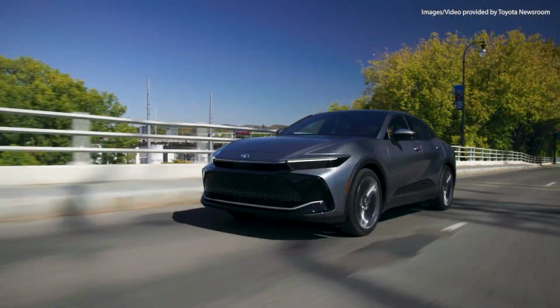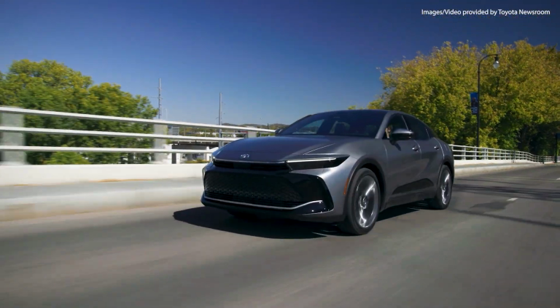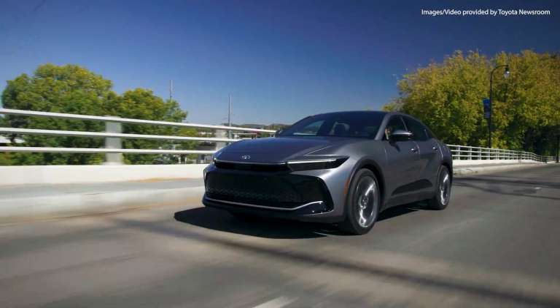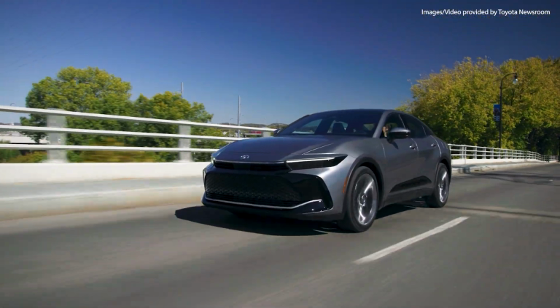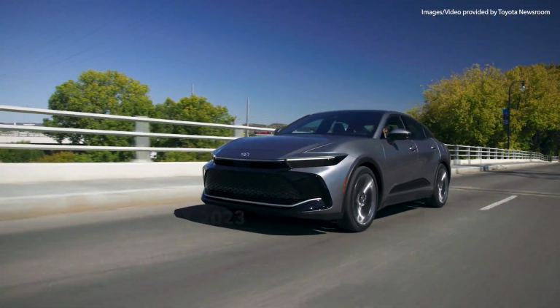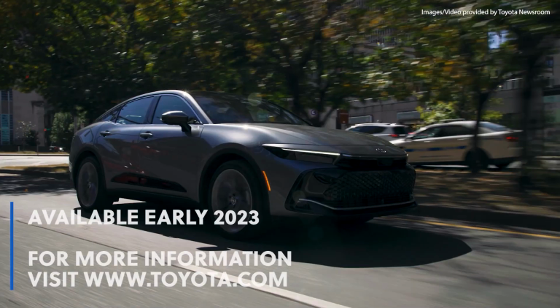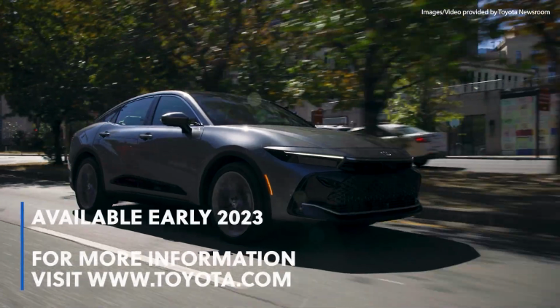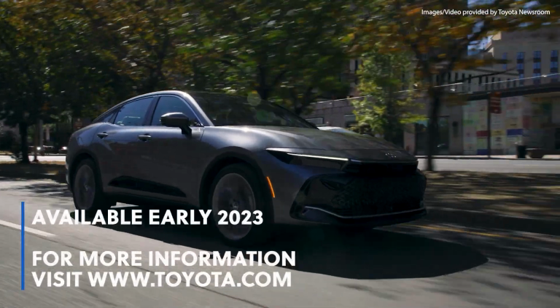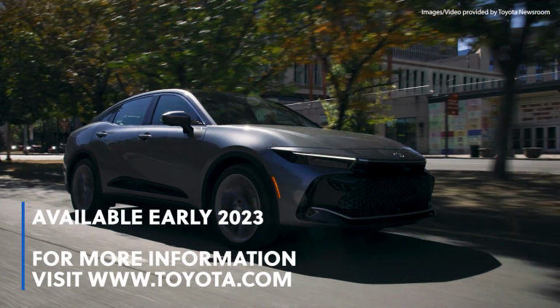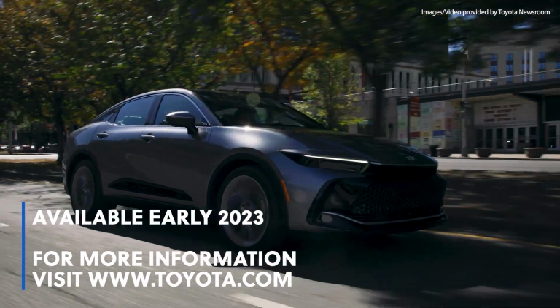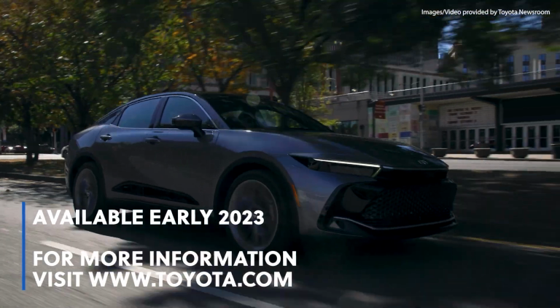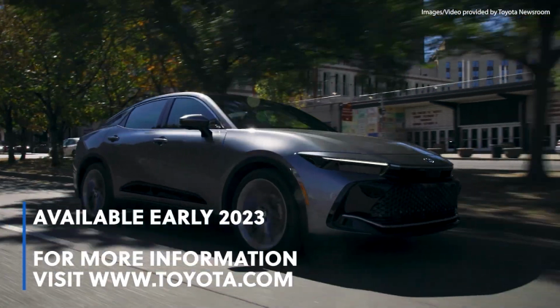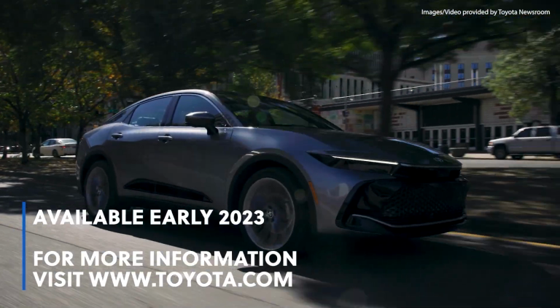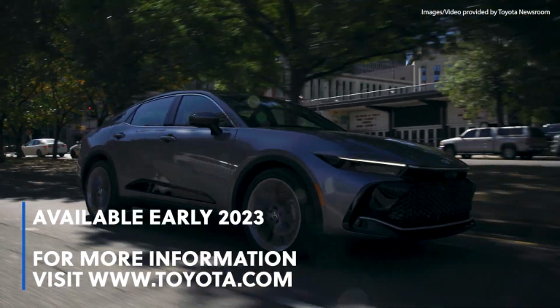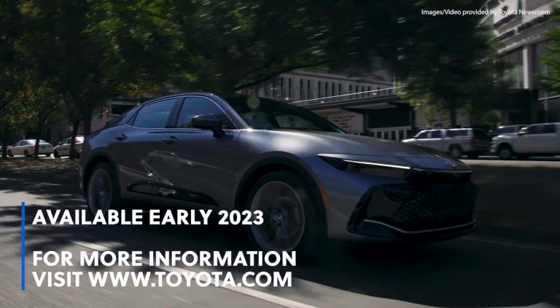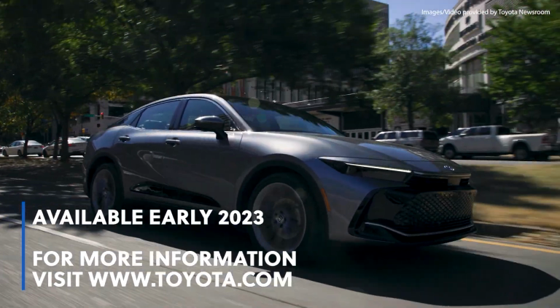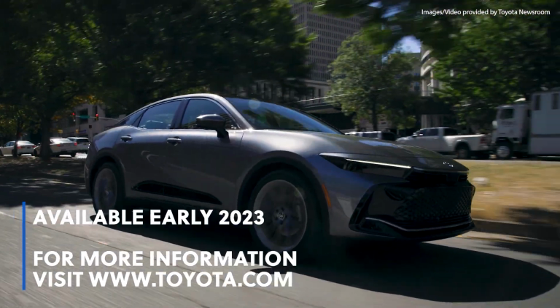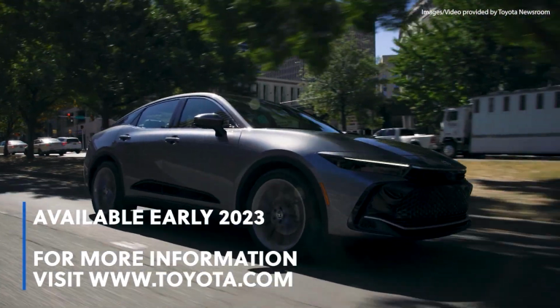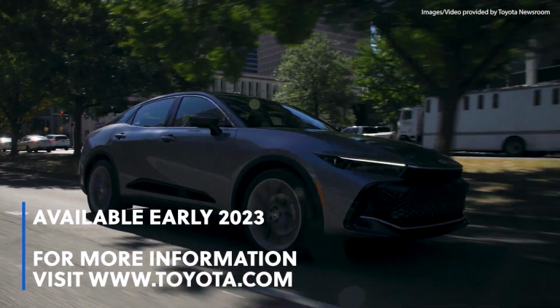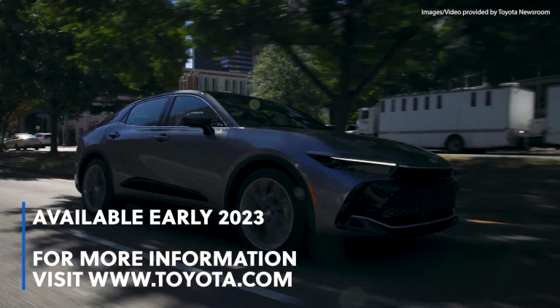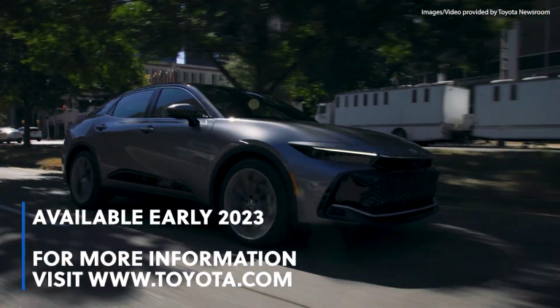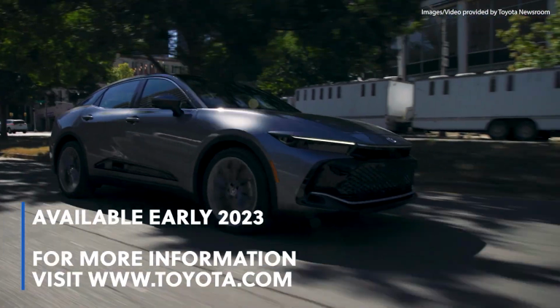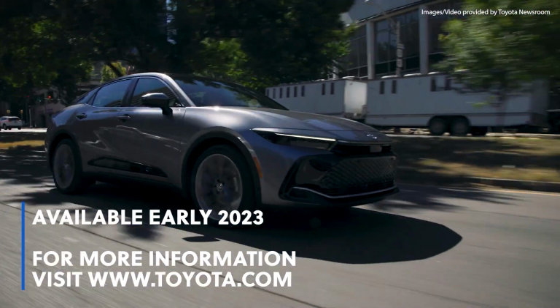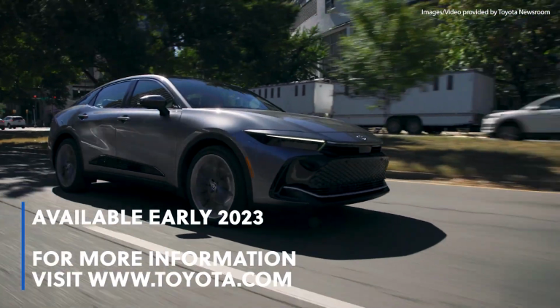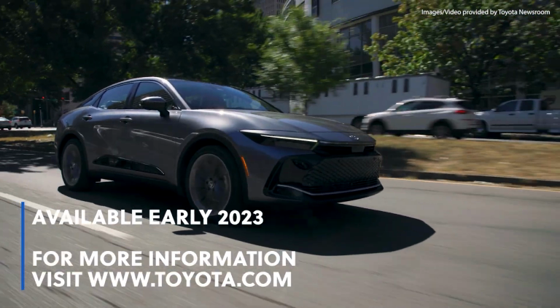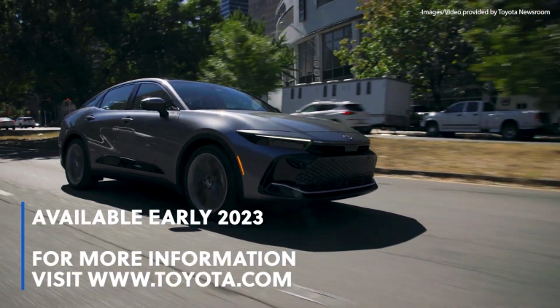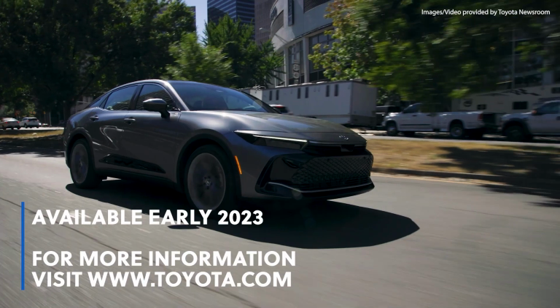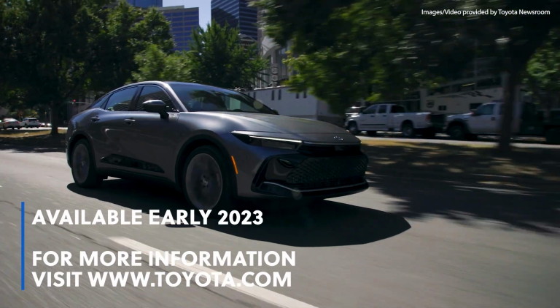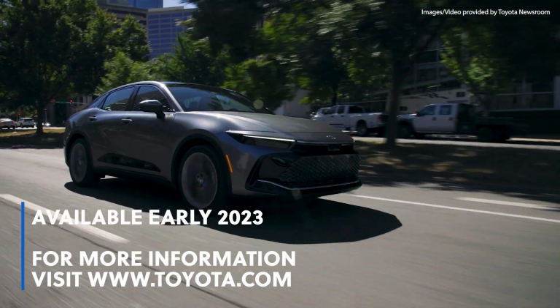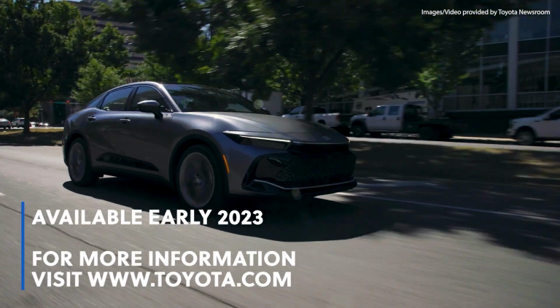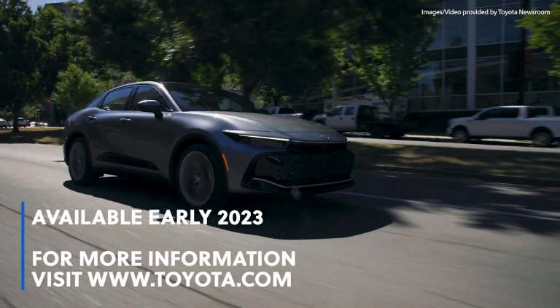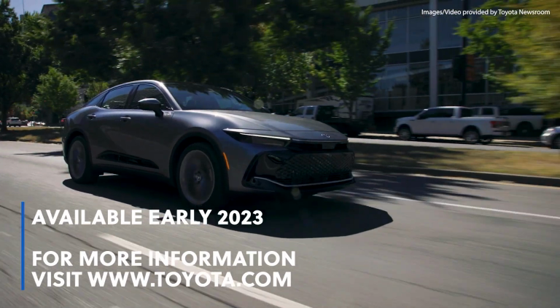The 2023 Toyota Crown will be available in early 2023. For more information, visit www.toyota.com.